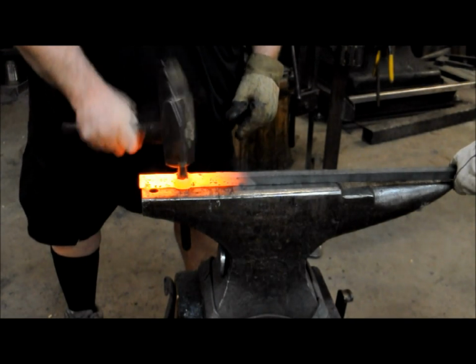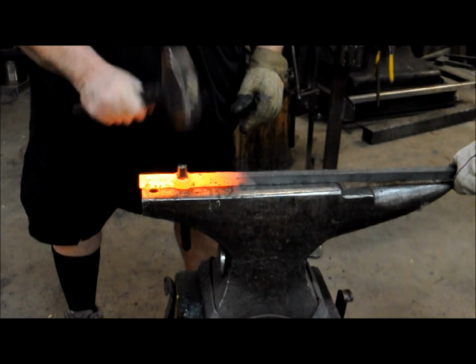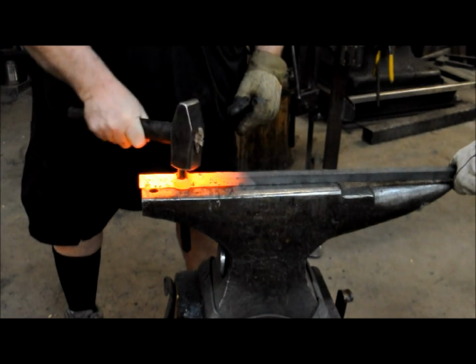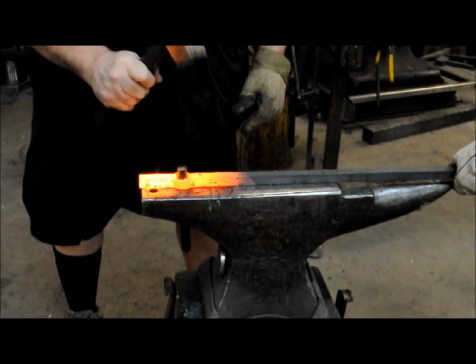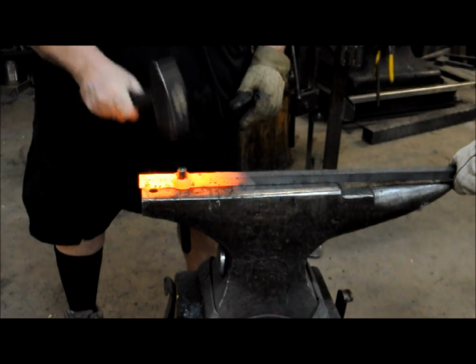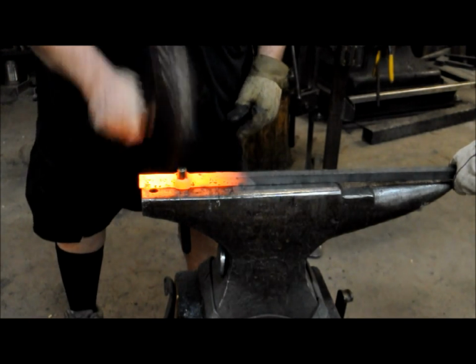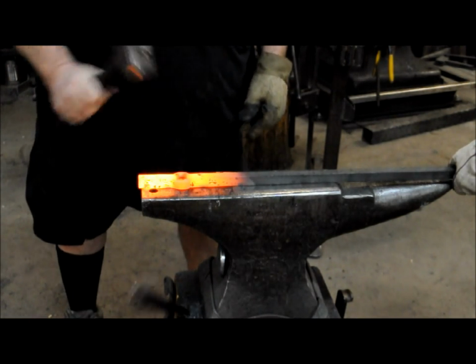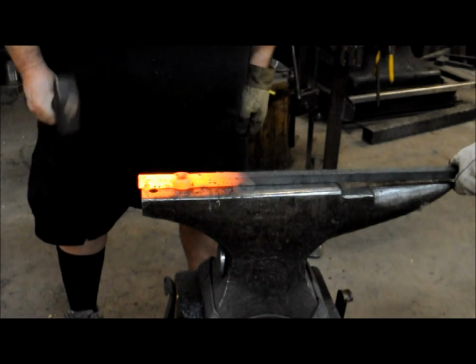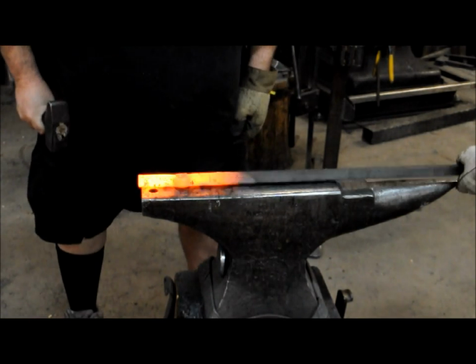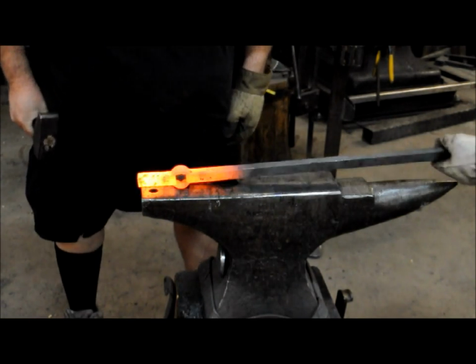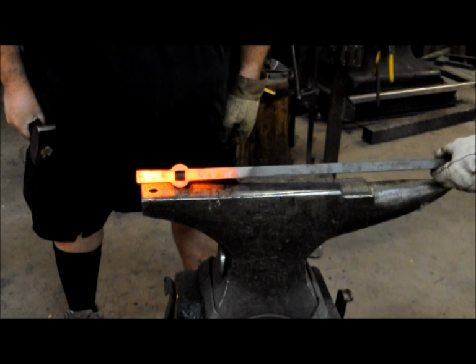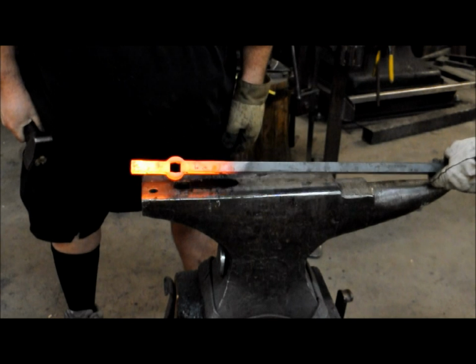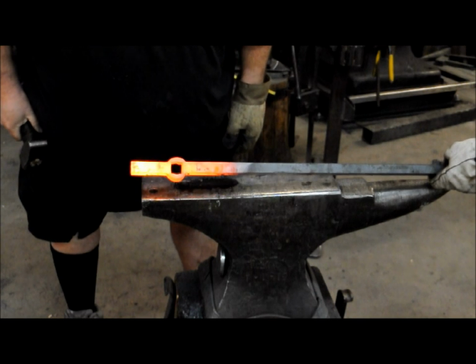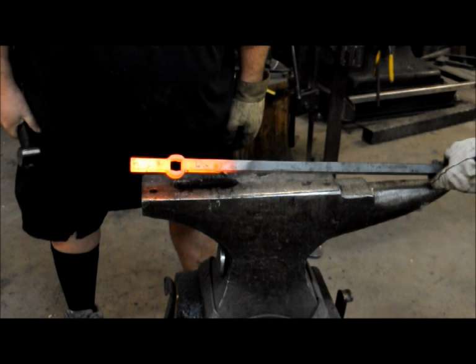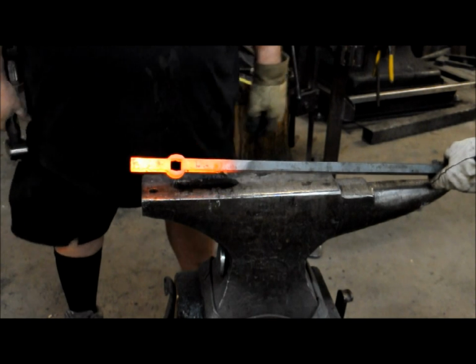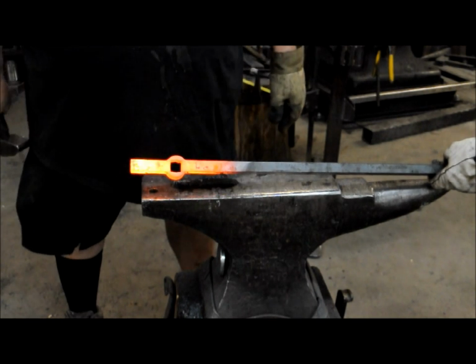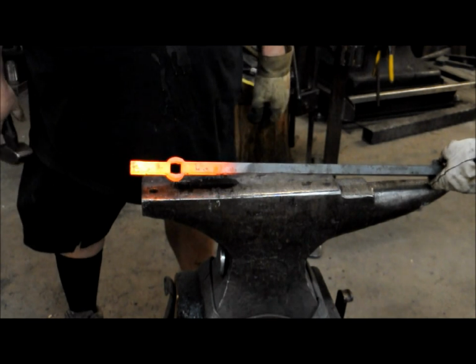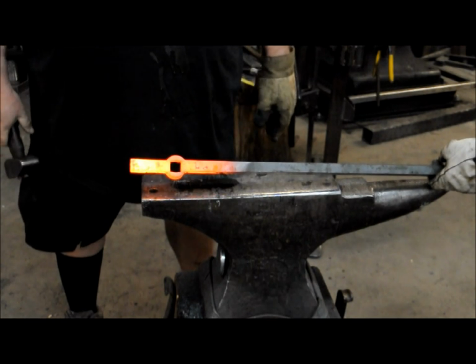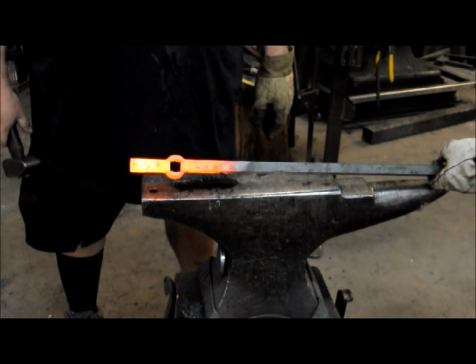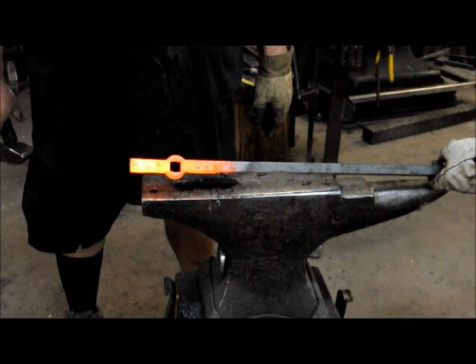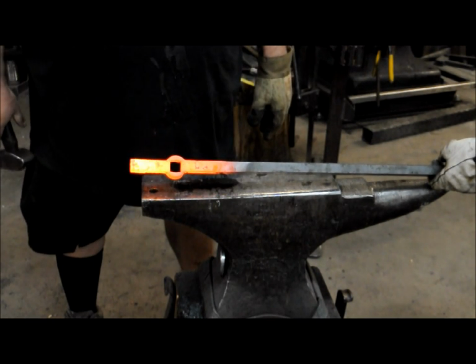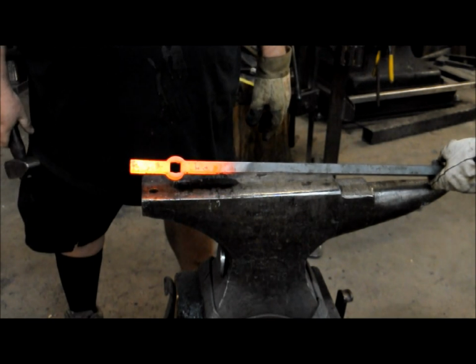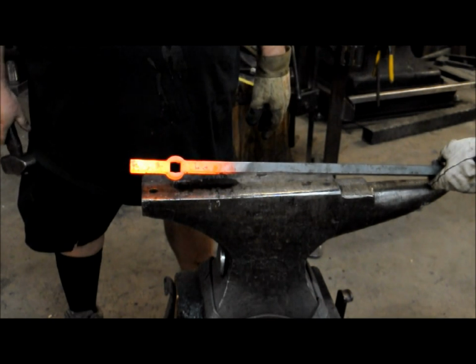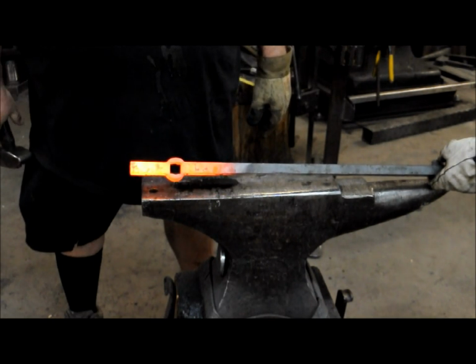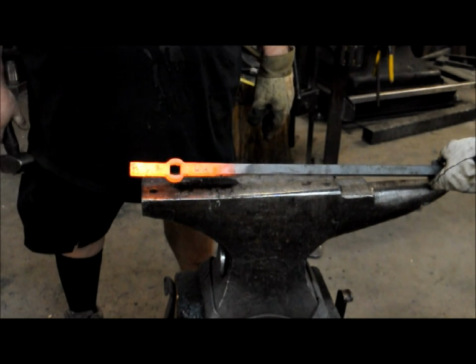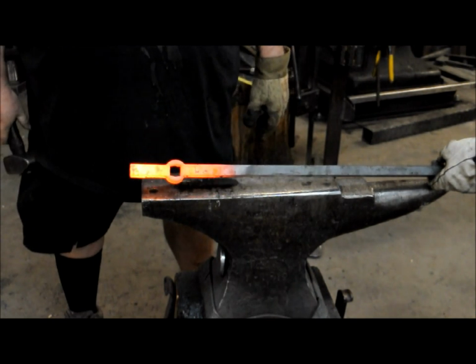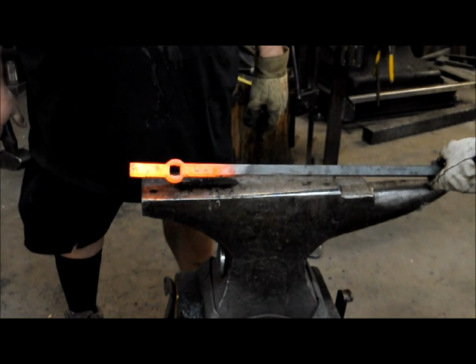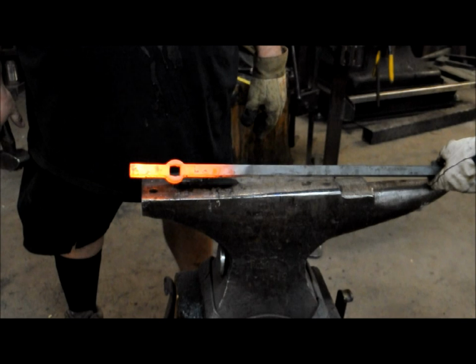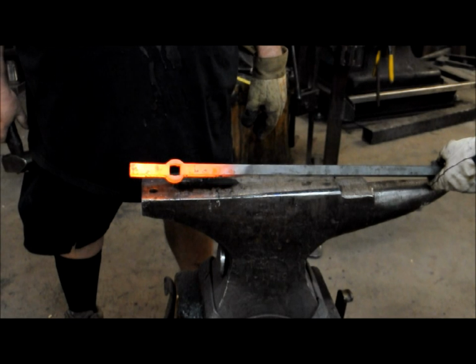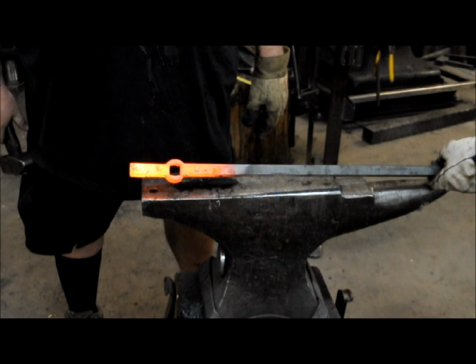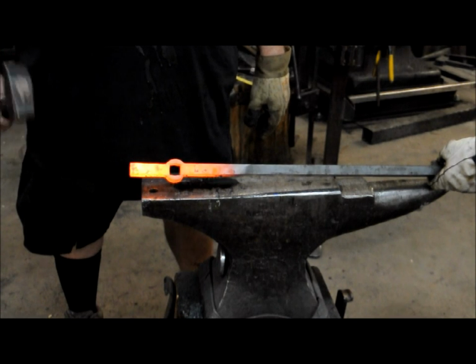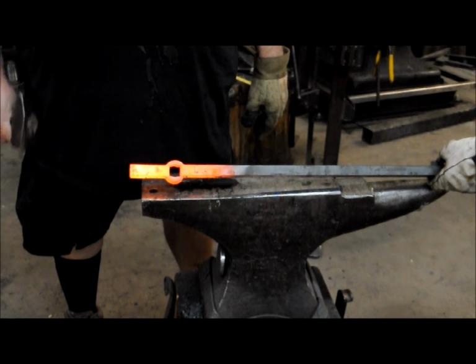Skated right through. There you go — three-quarter inch hot punch hole in three-quarter inch bar.